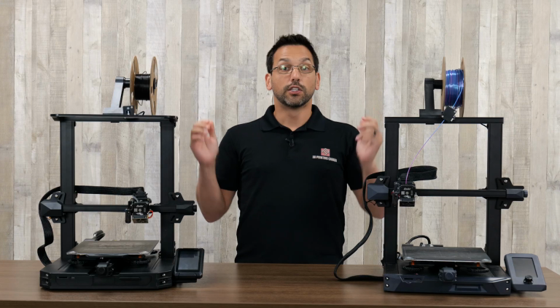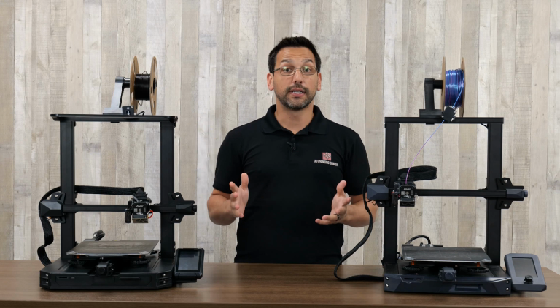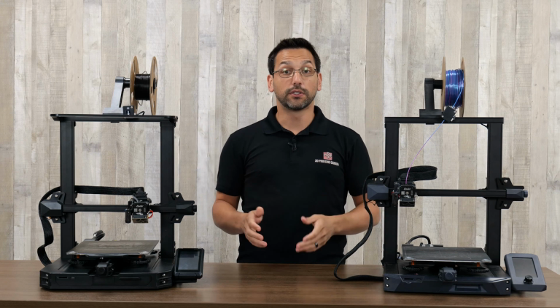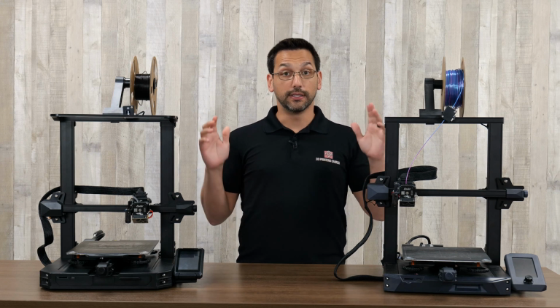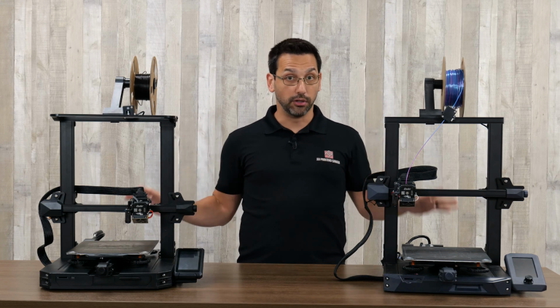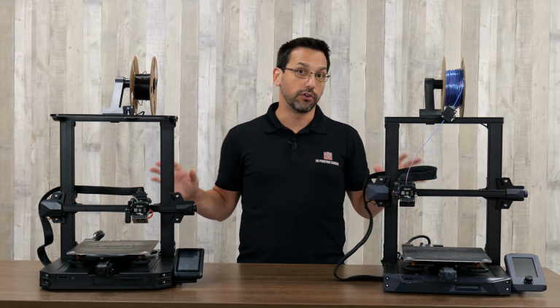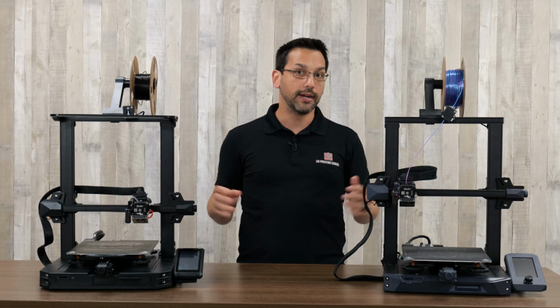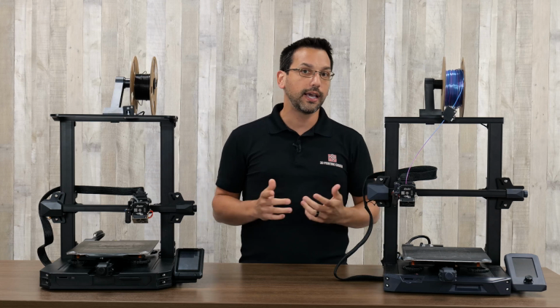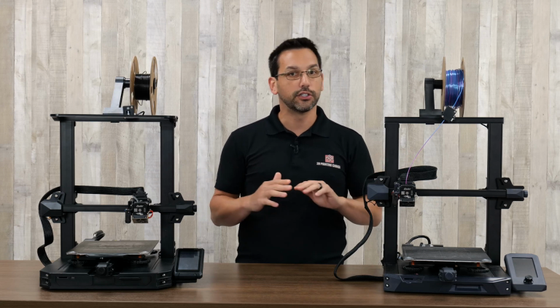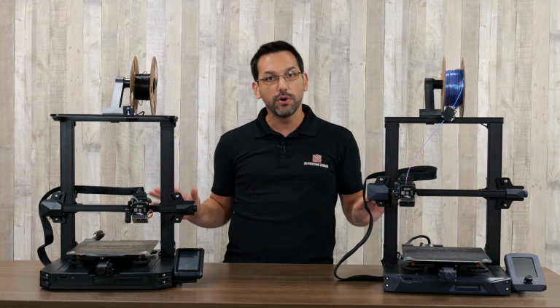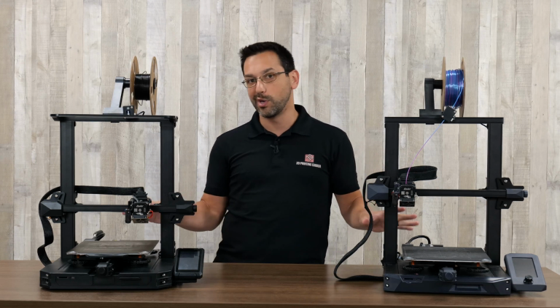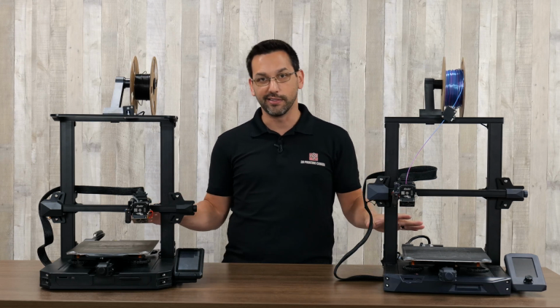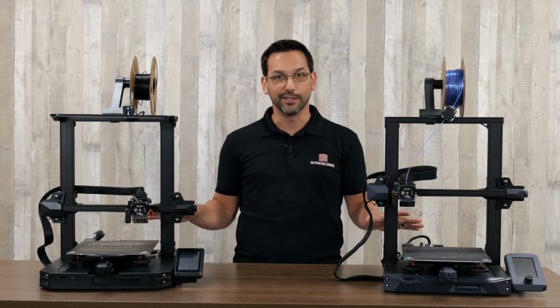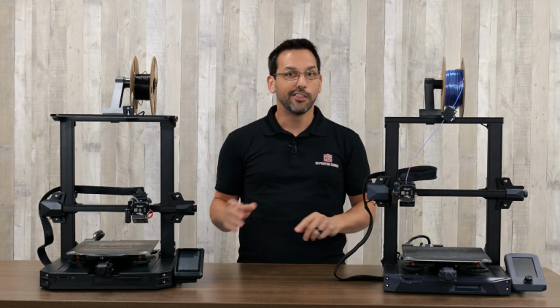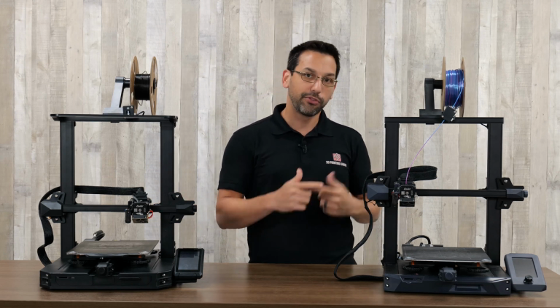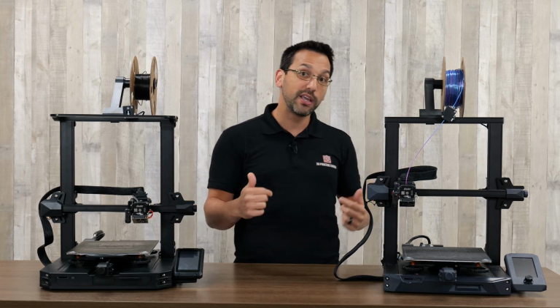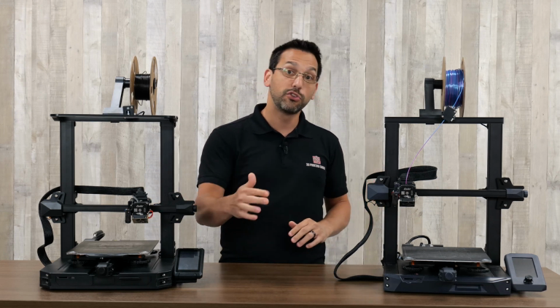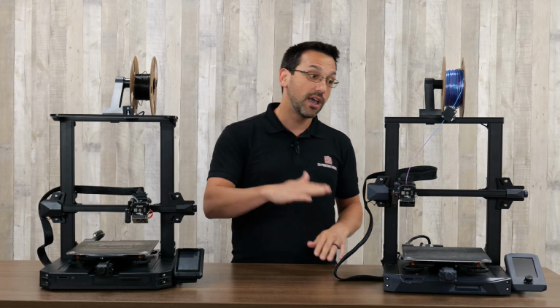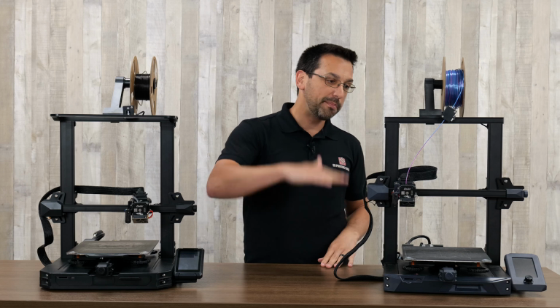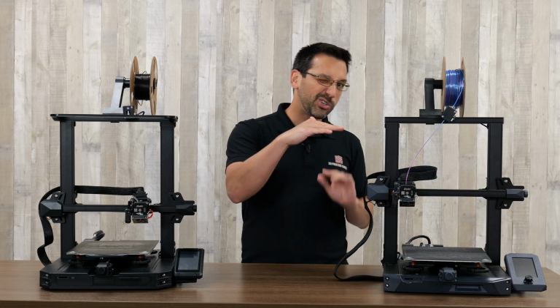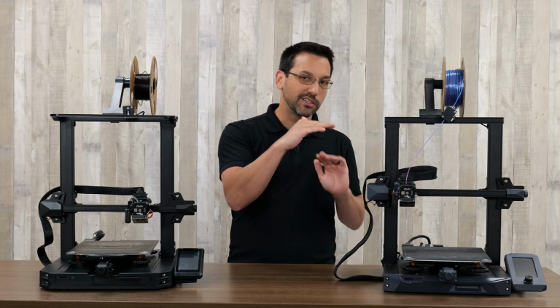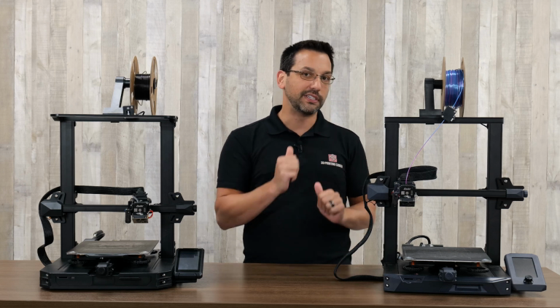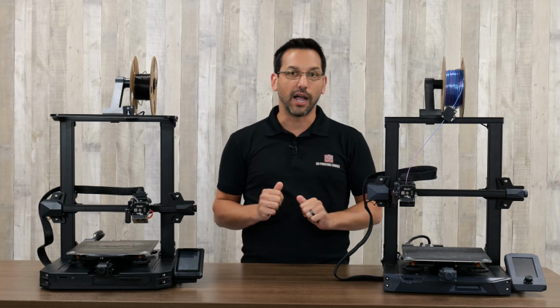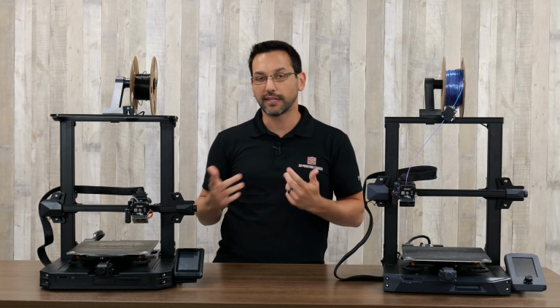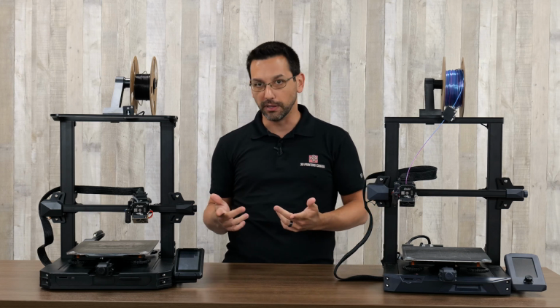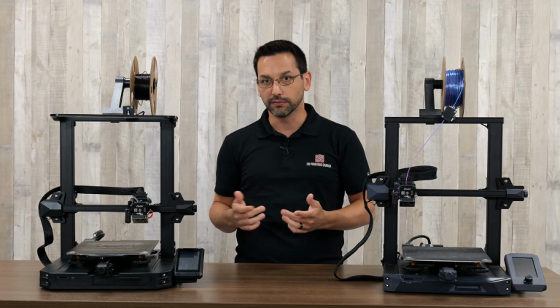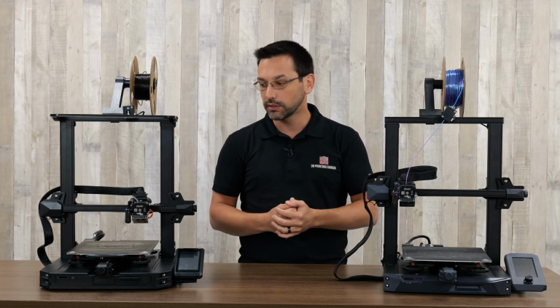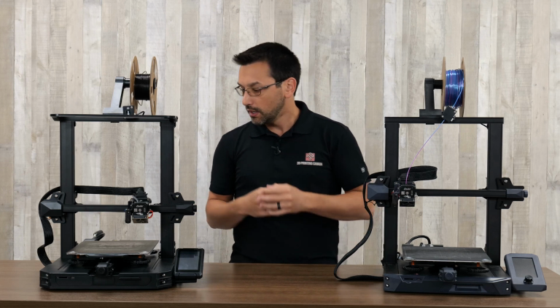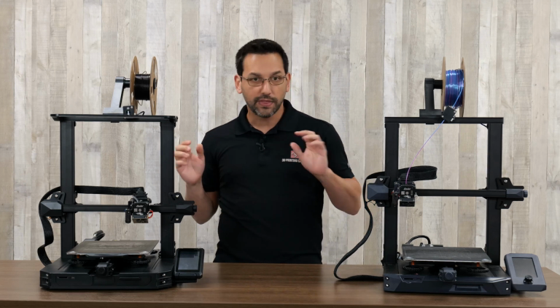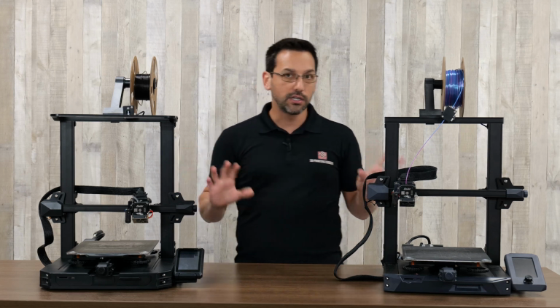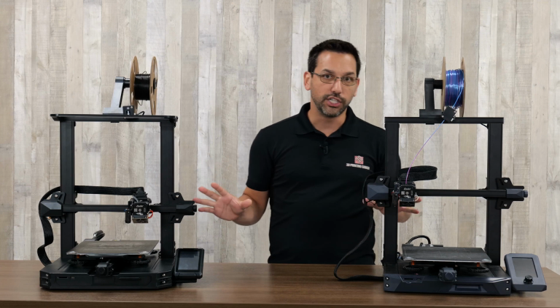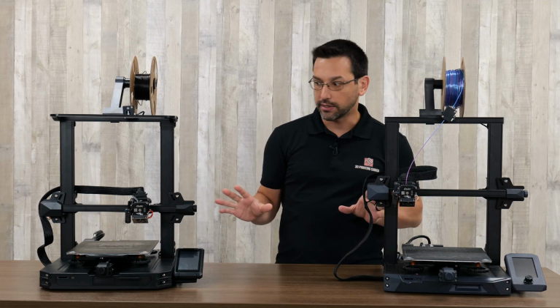First things first is the build volume. And in this case, there is no difference between either of these printers. They're both 220 by 220 by about 270 high — and that's all in millimeters, of course. So that's not a differentiating factor.